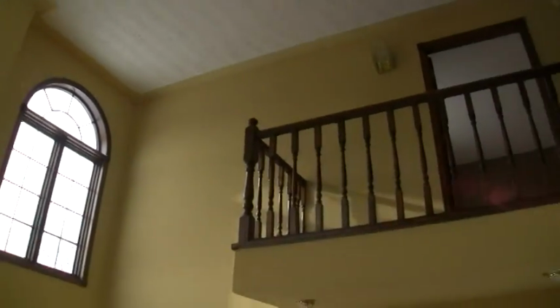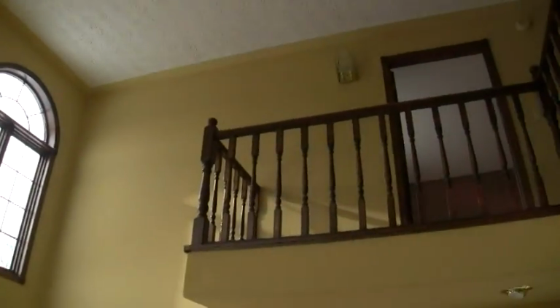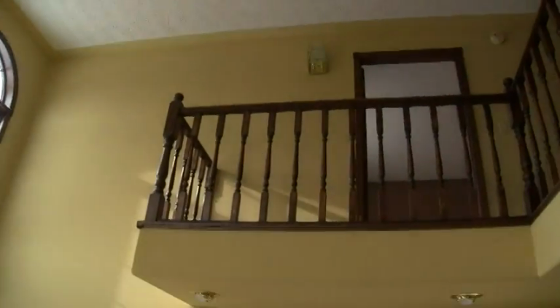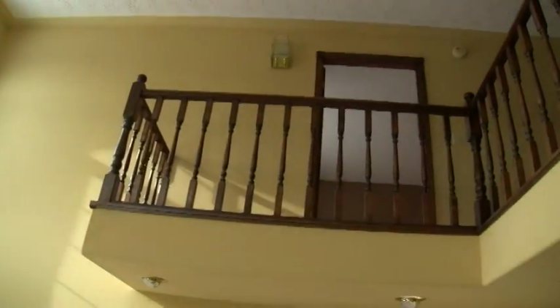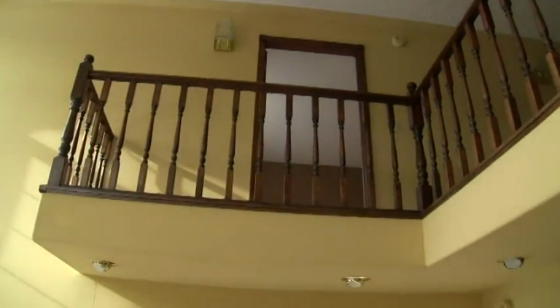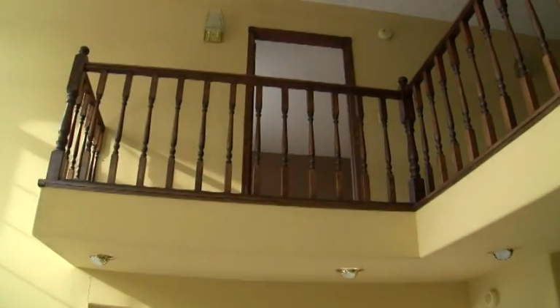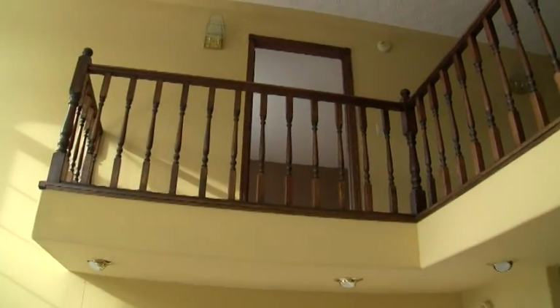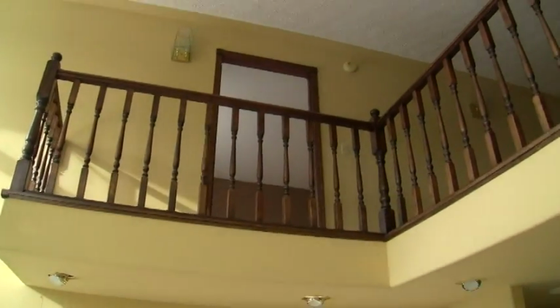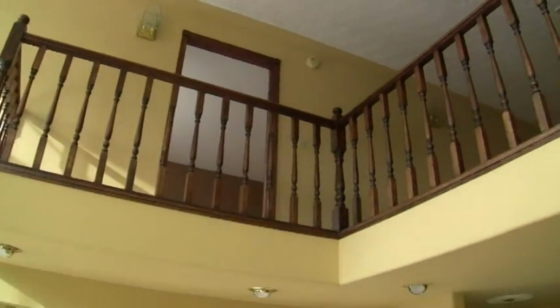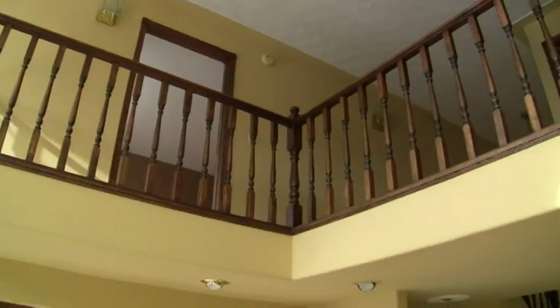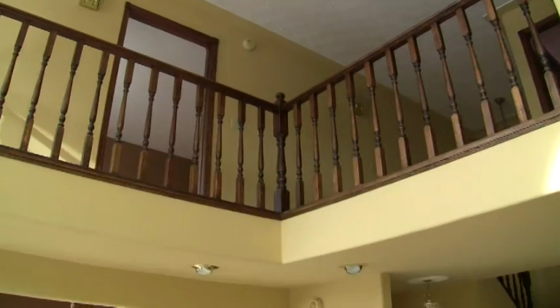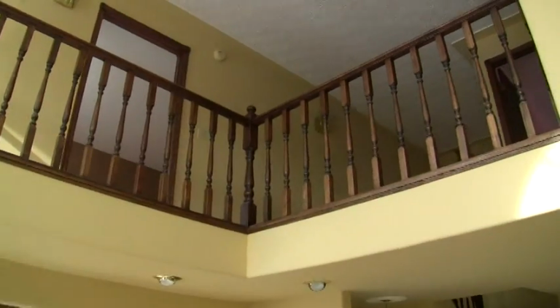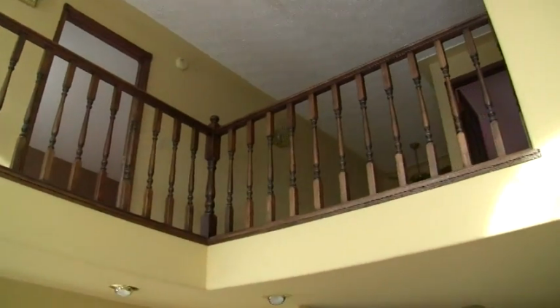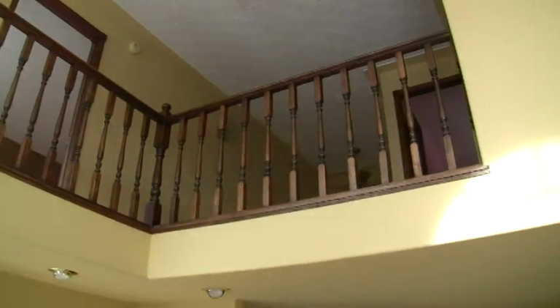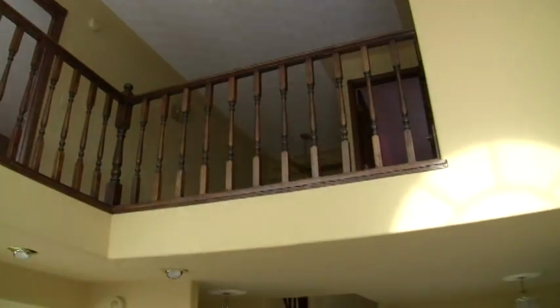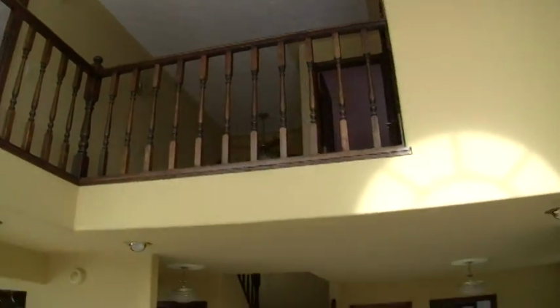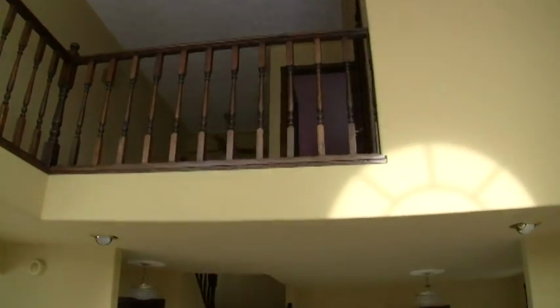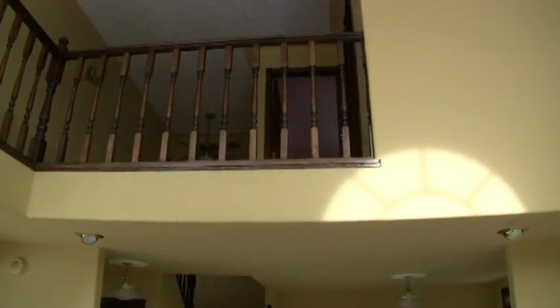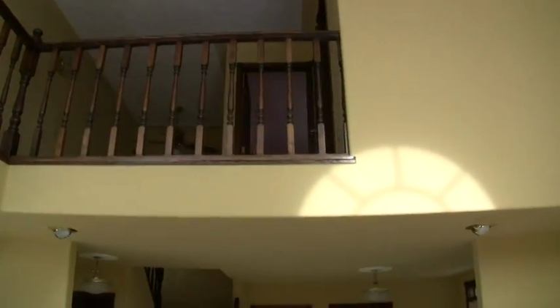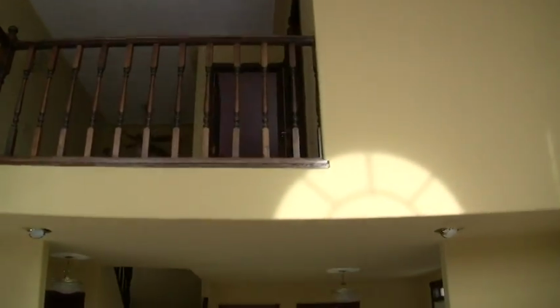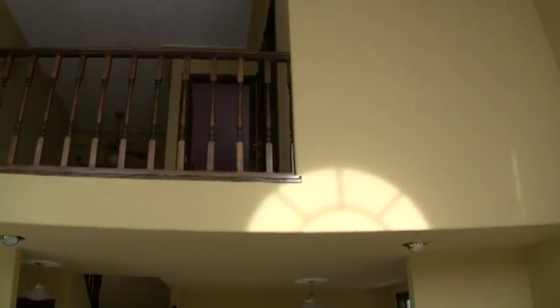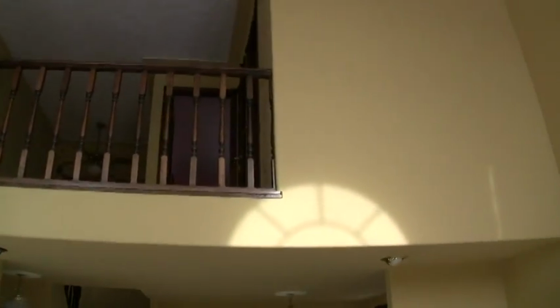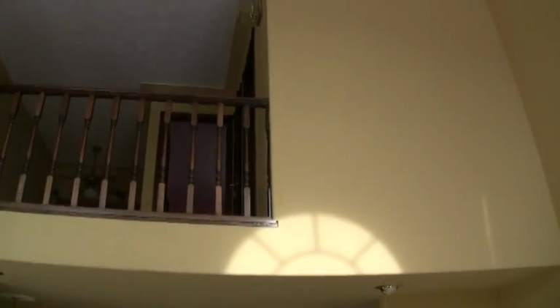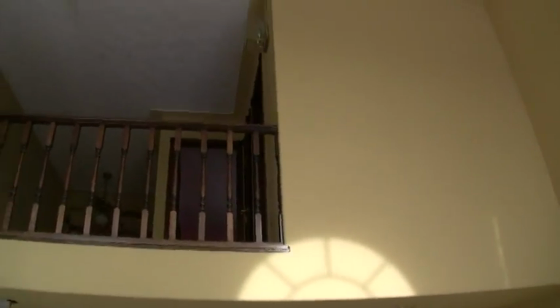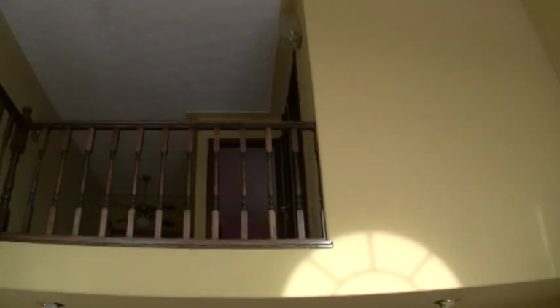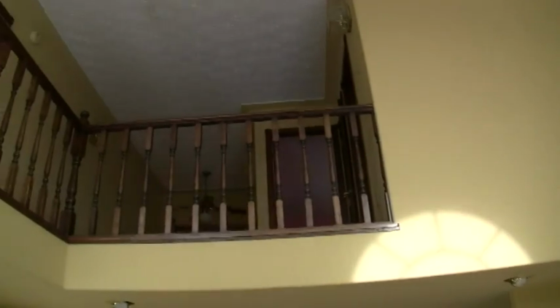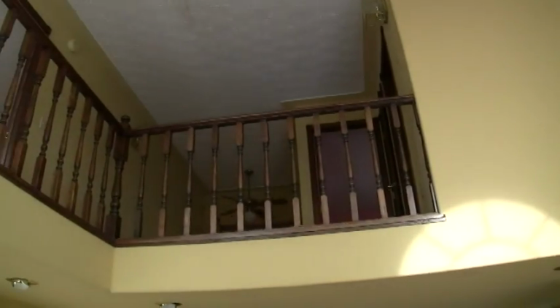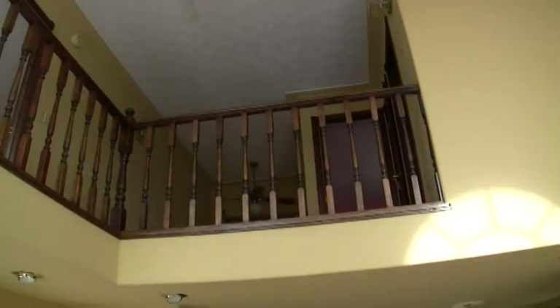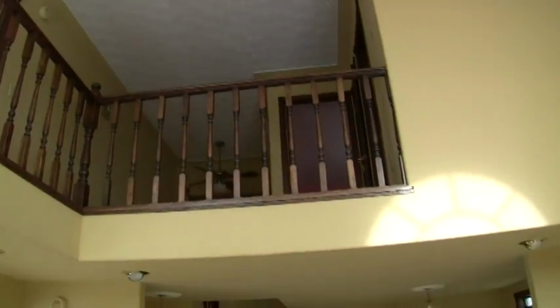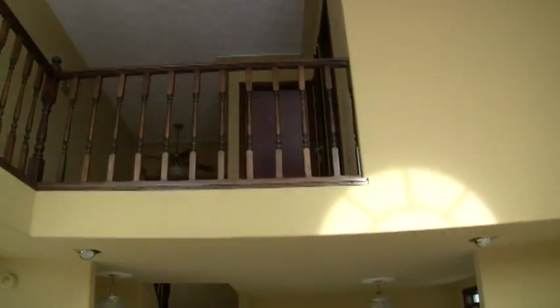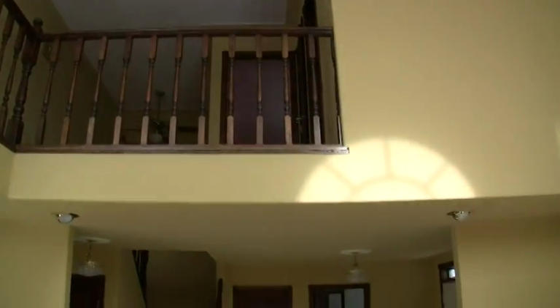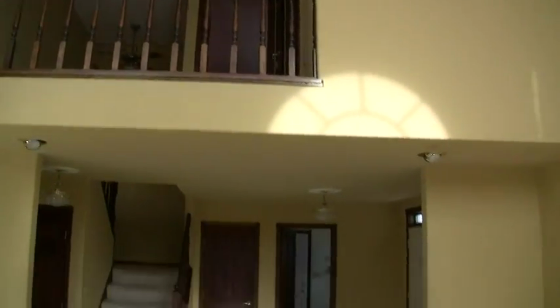There's somewhat of a loft area to the second floor. The rooms are closed off but it is open a bit on the second floor.